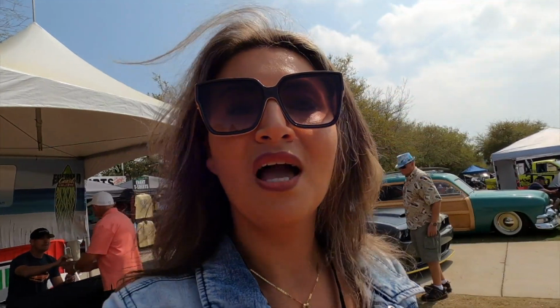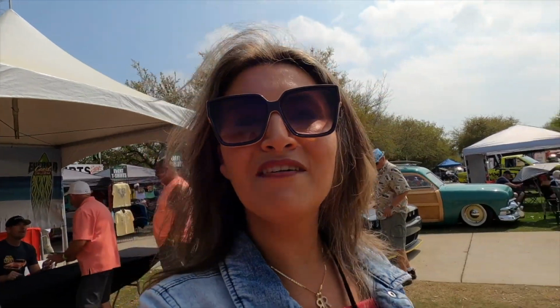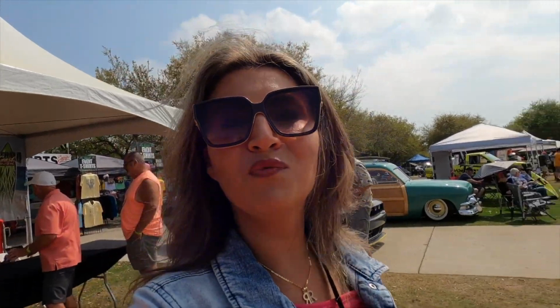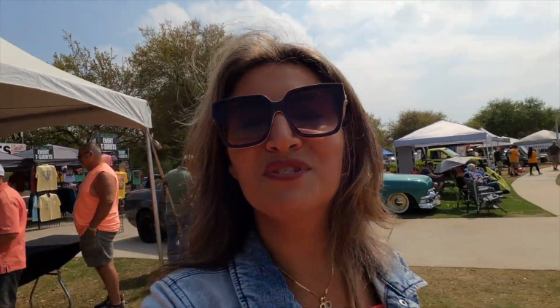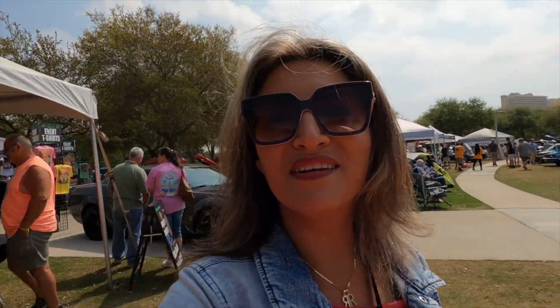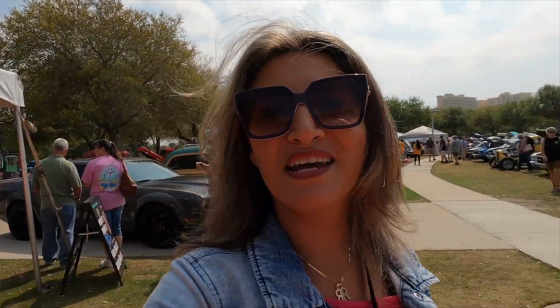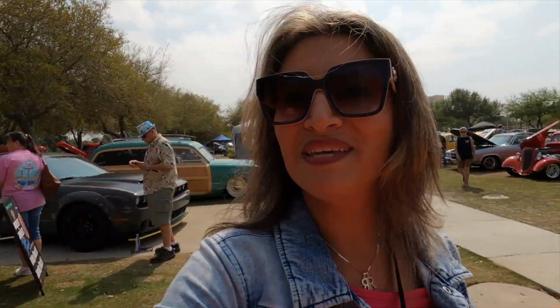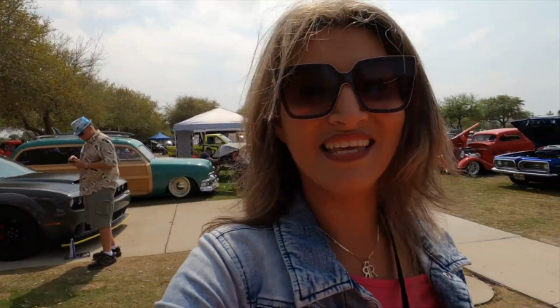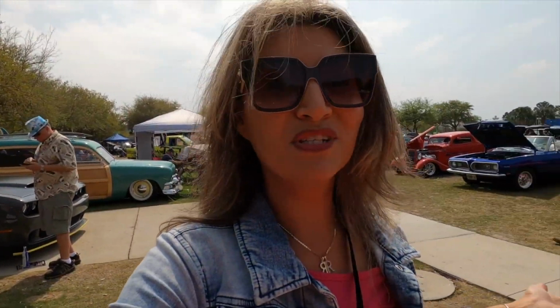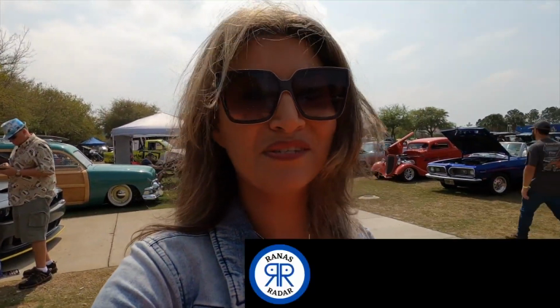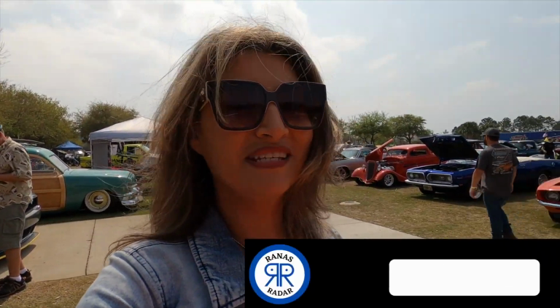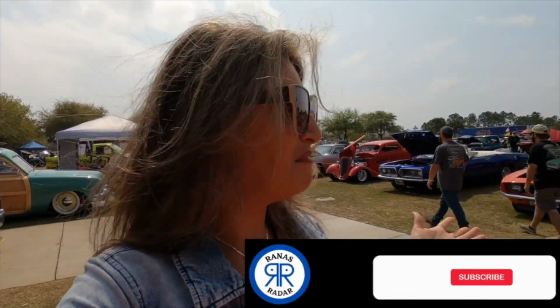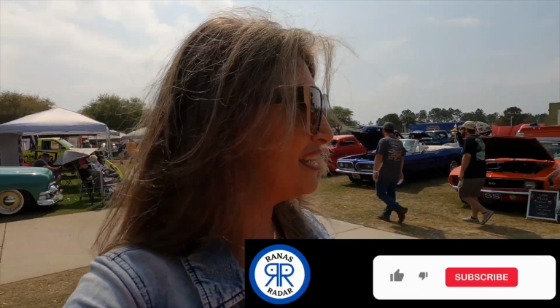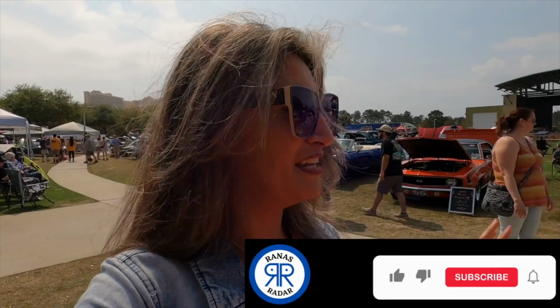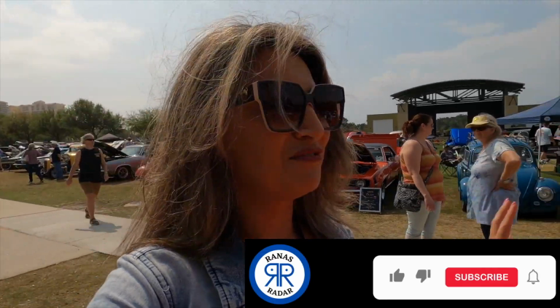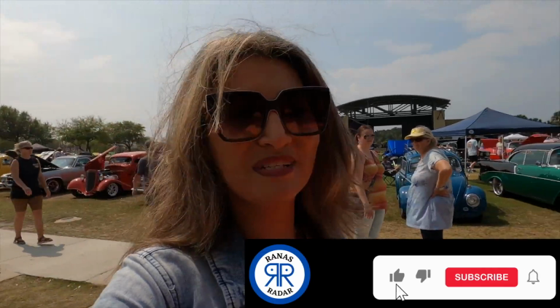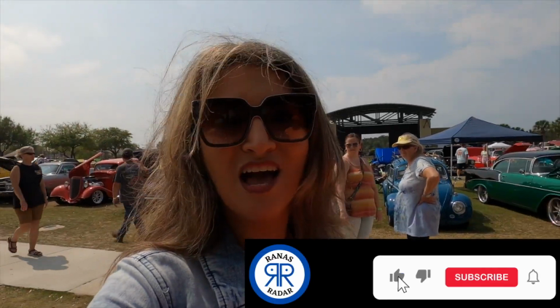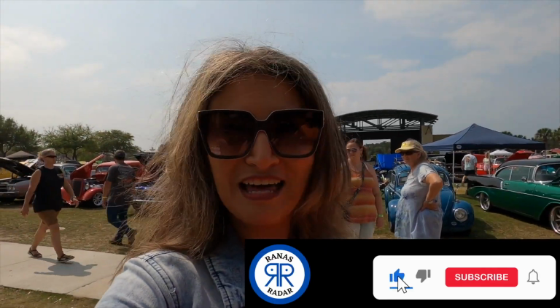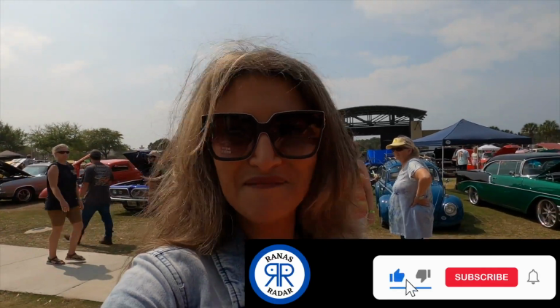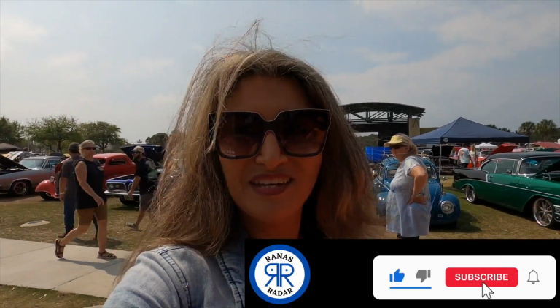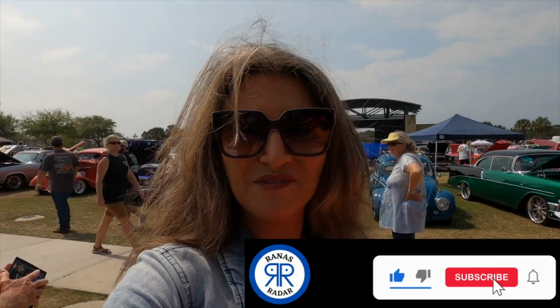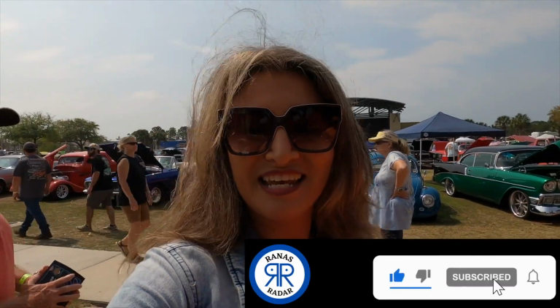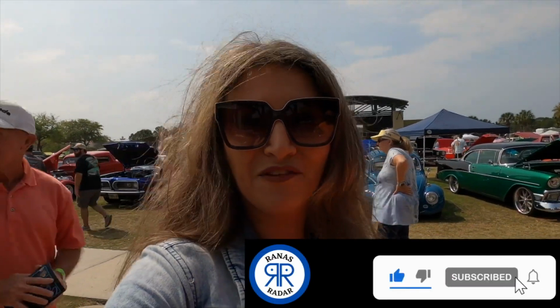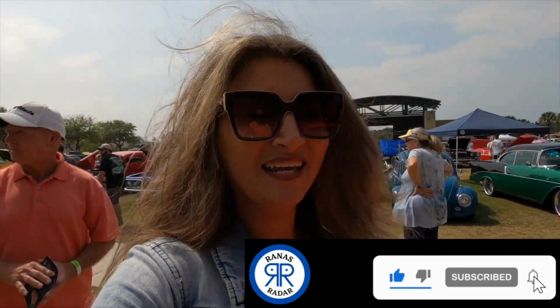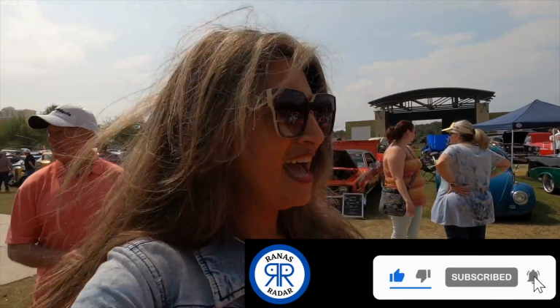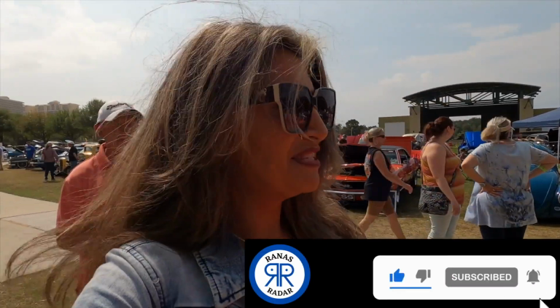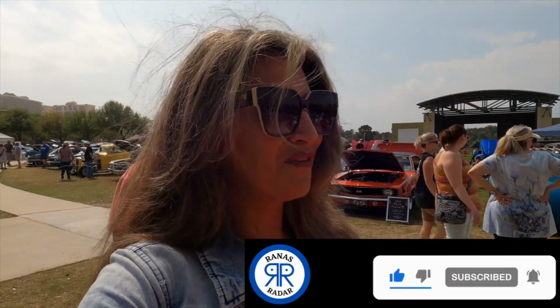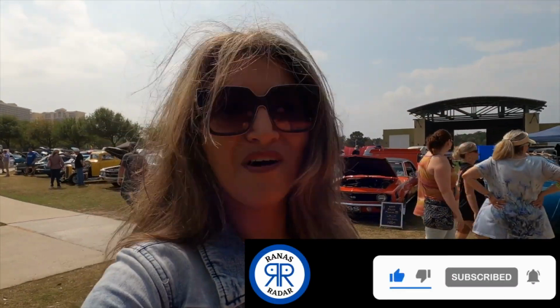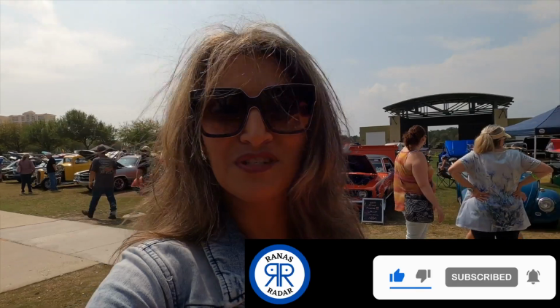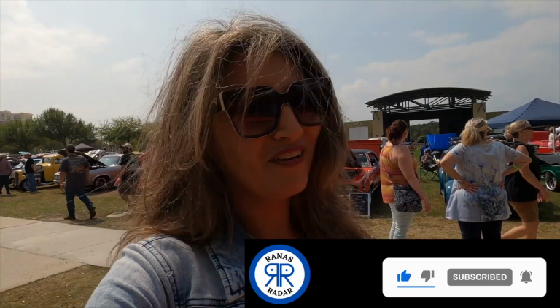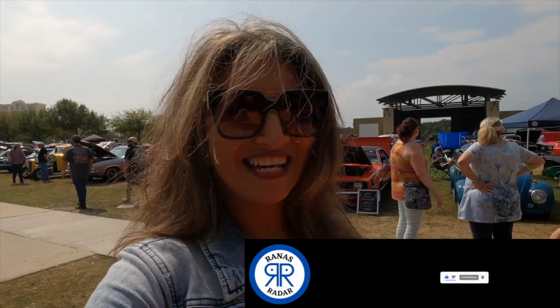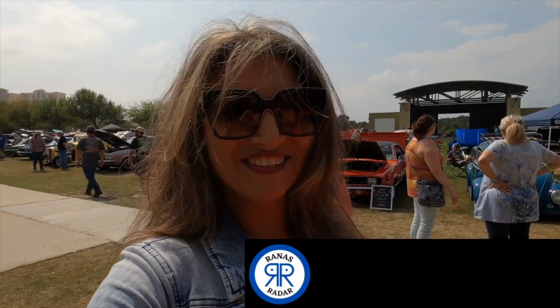All right everybody, welcome to Rhino's Radar. I'm here at the Emerald Coast Cruising. I made it and it looks fabulous. I love the atmosphere — it reminds me of the Tri-5 Nationals.